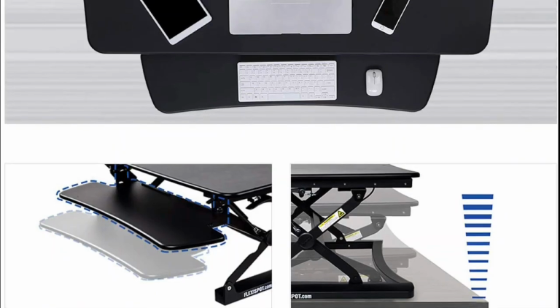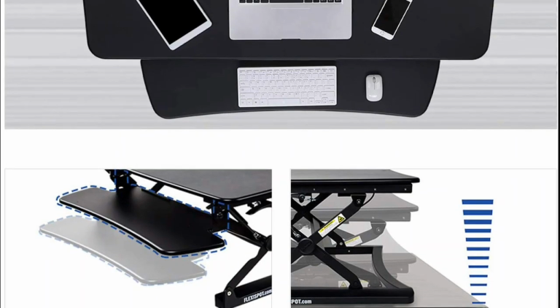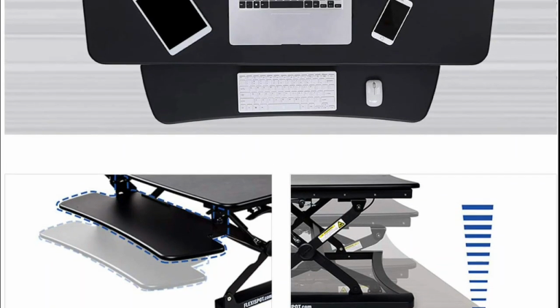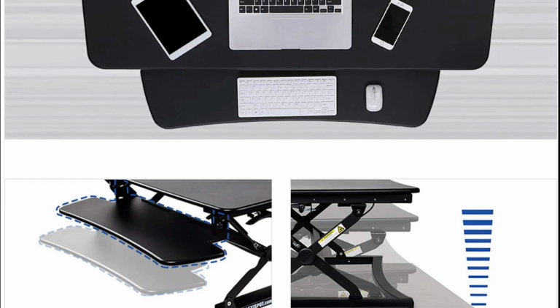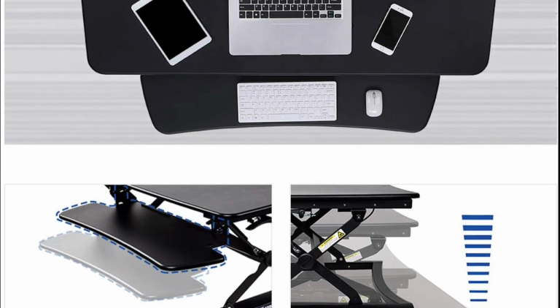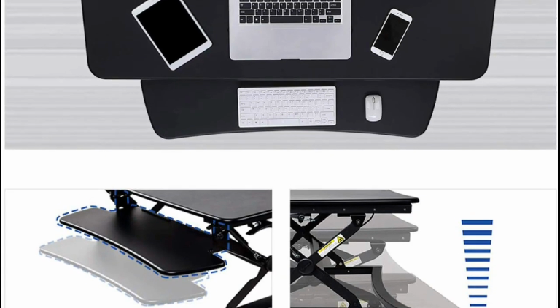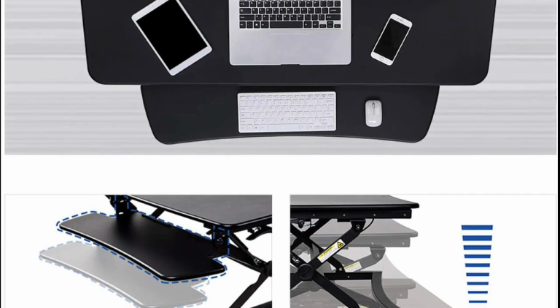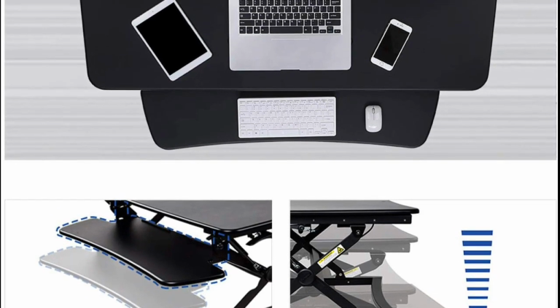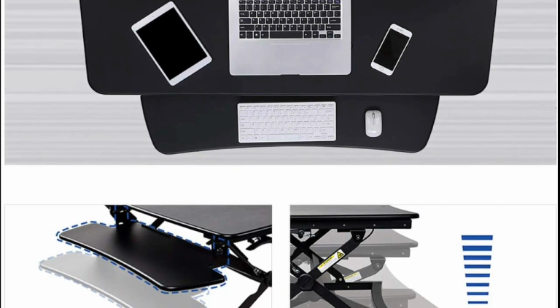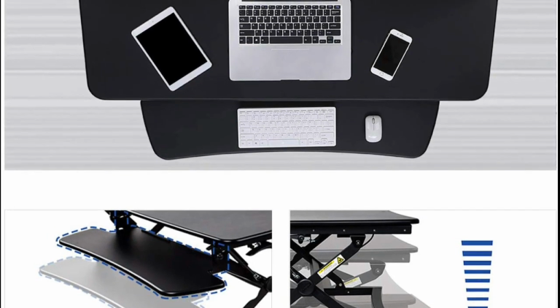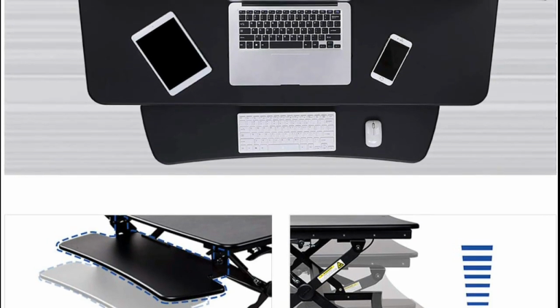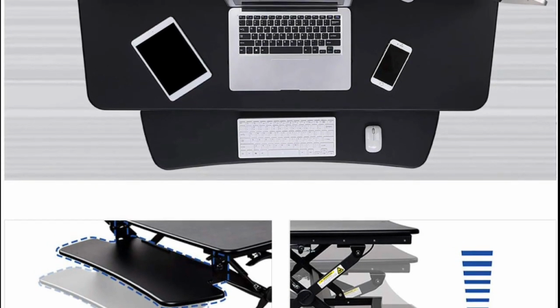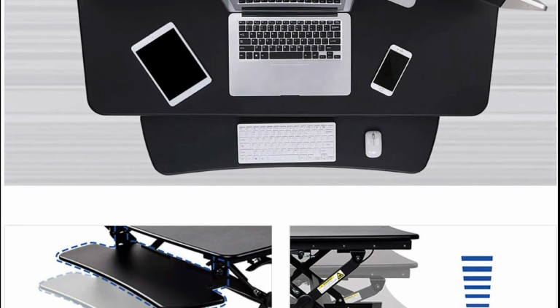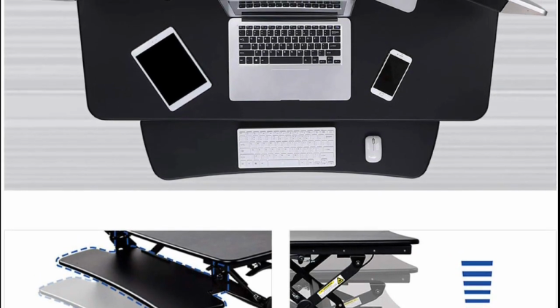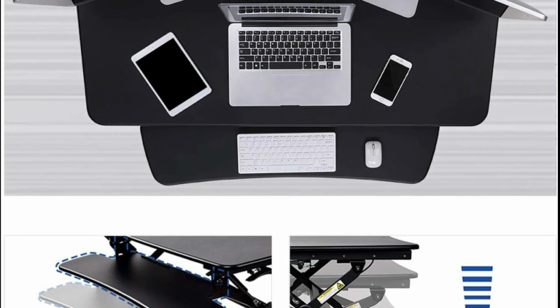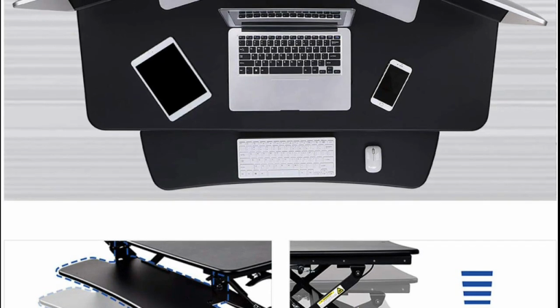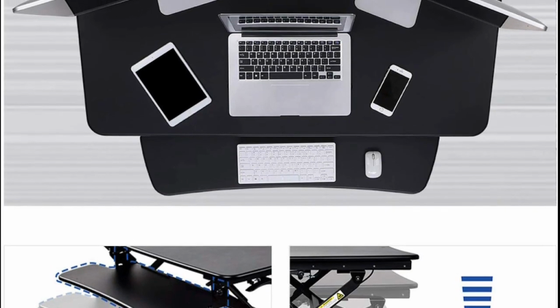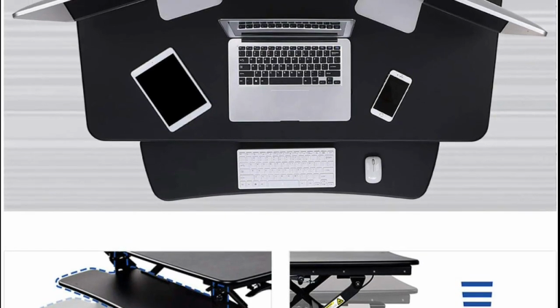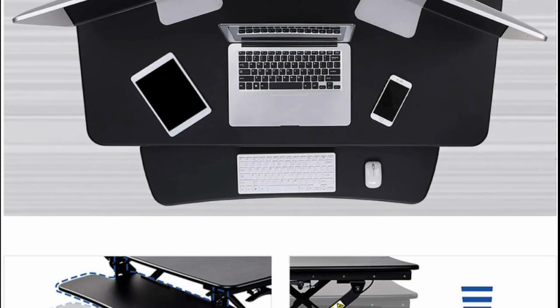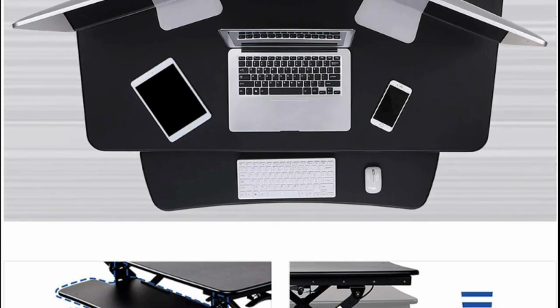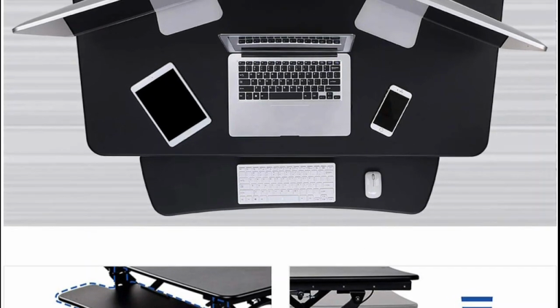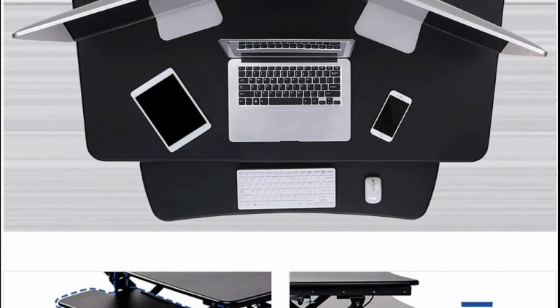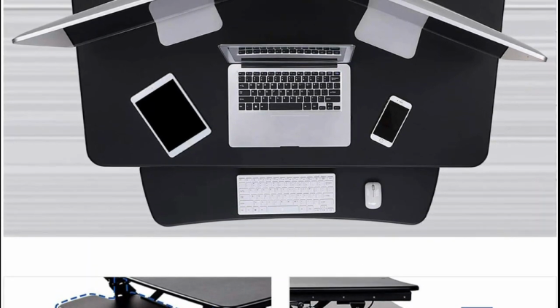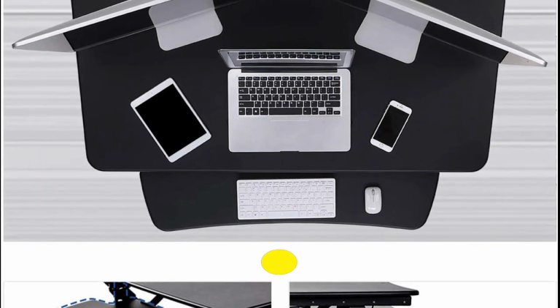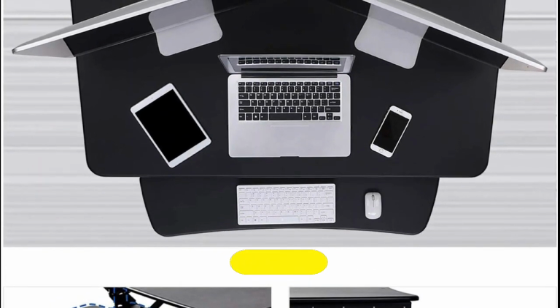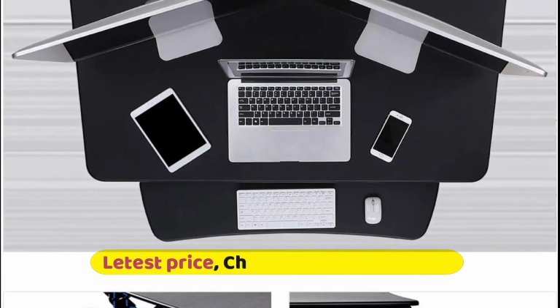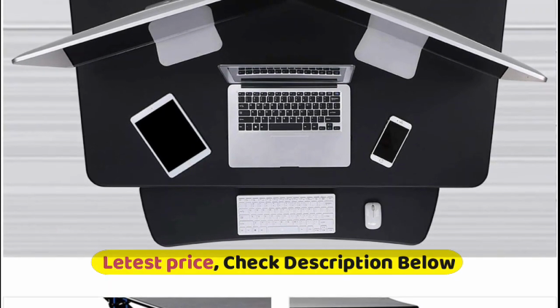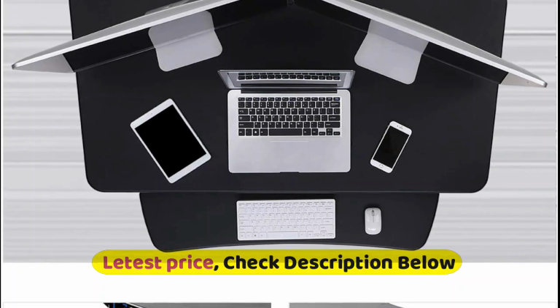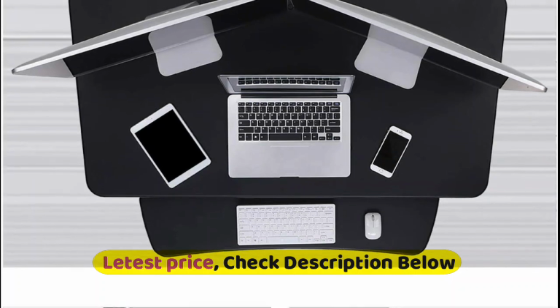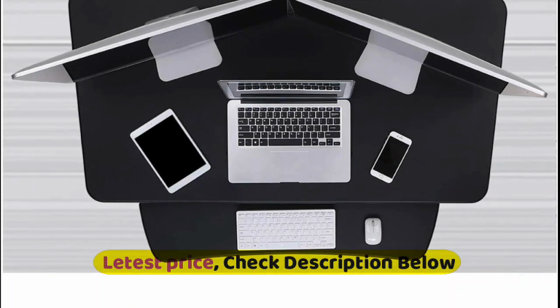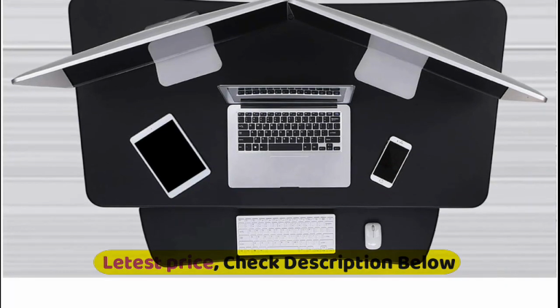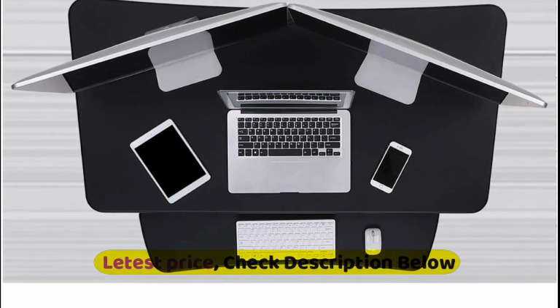The full-sized keyboard tray features a deeper work surface to fit a larger keyboard, mouse, and mousepad, as well as a unique quick-release design, so you can quickly and easily remove it when you're performing tasks that don't require a keyboard and mouse.